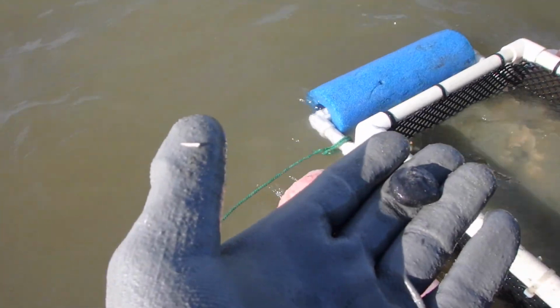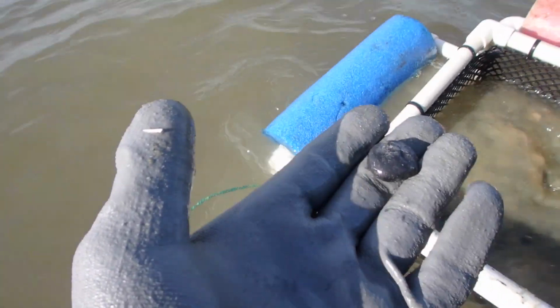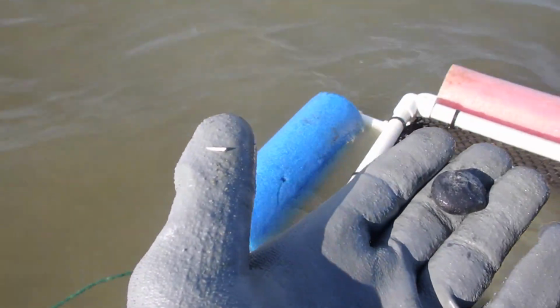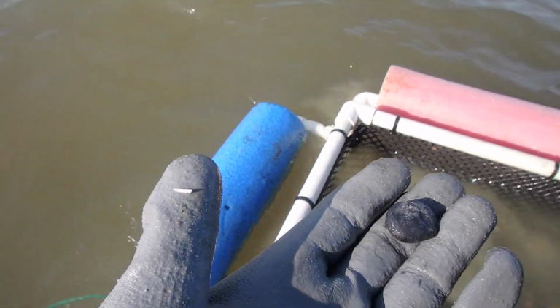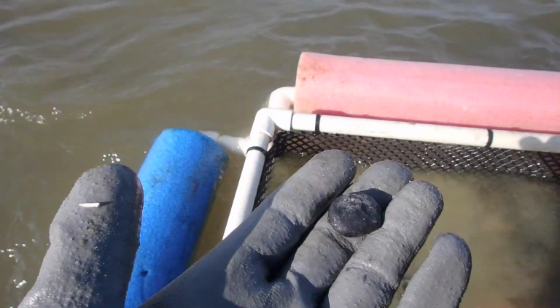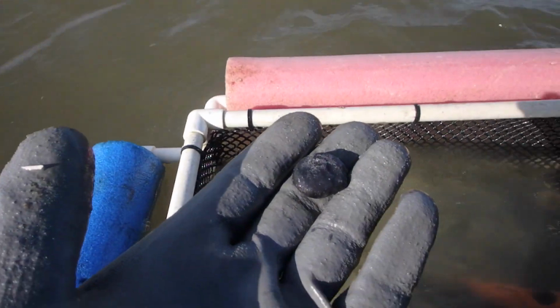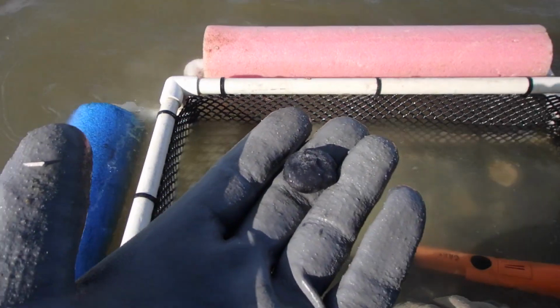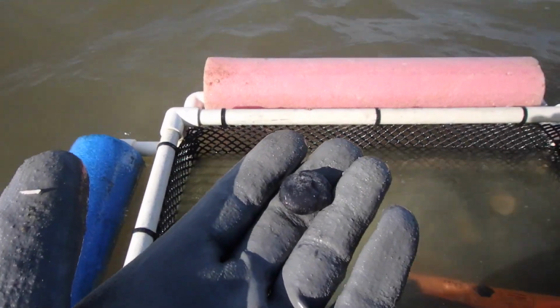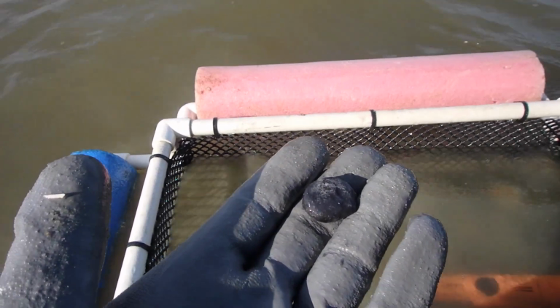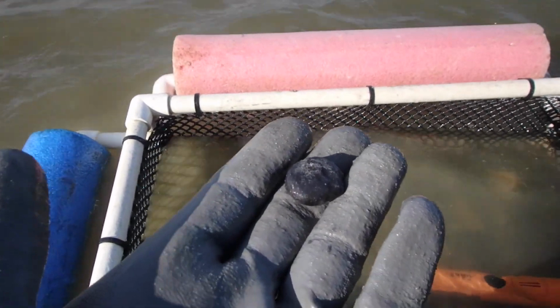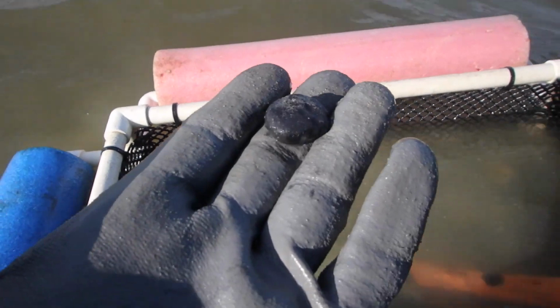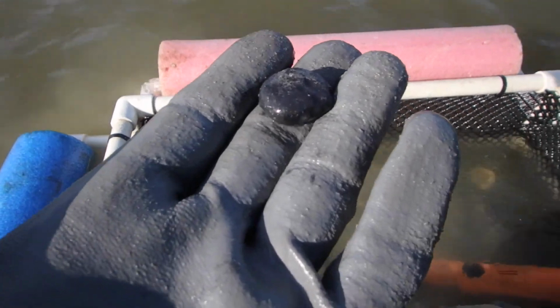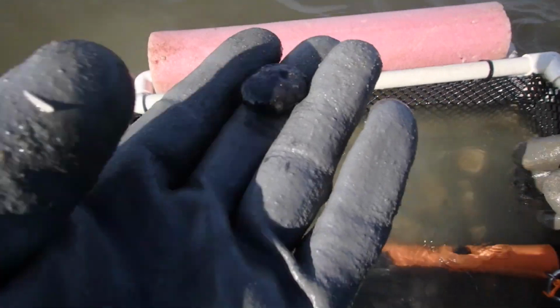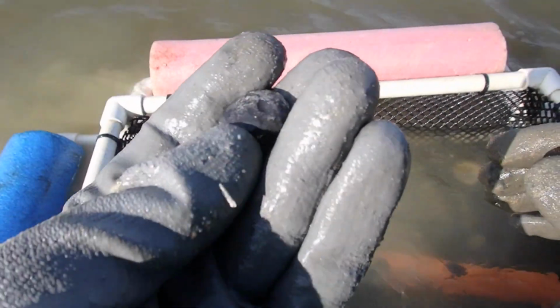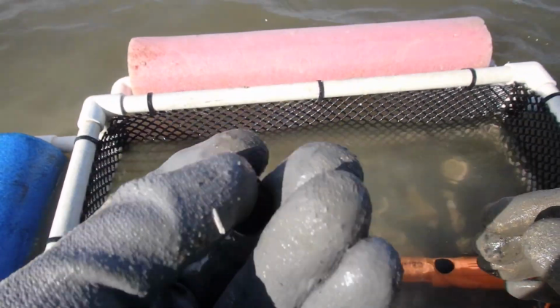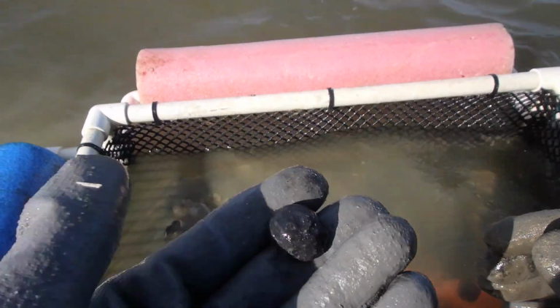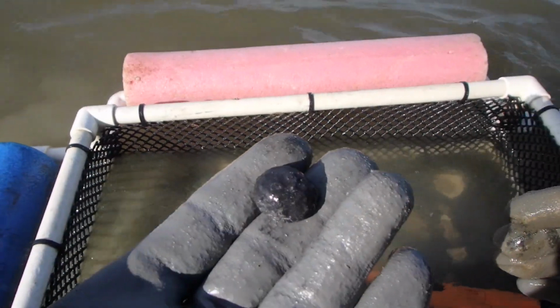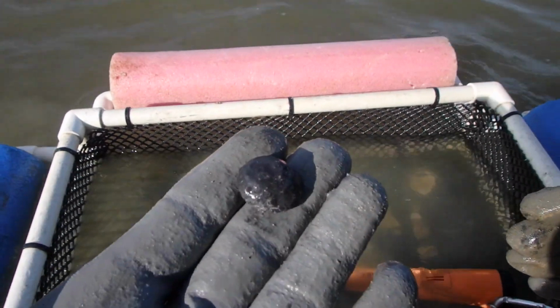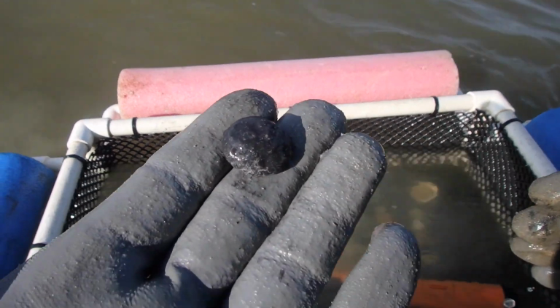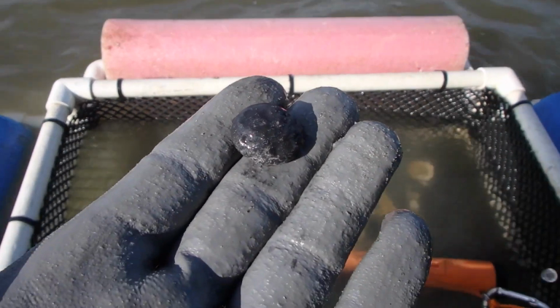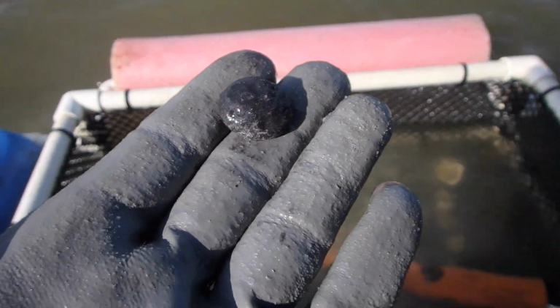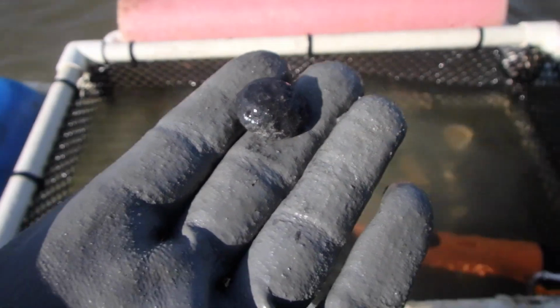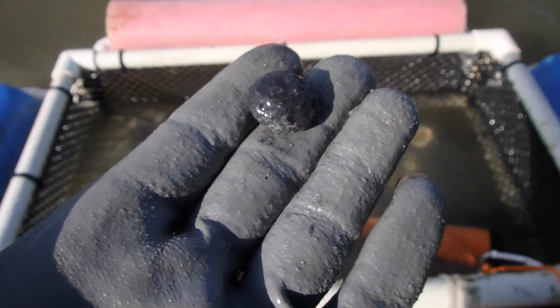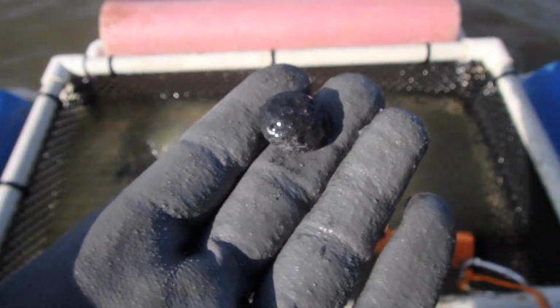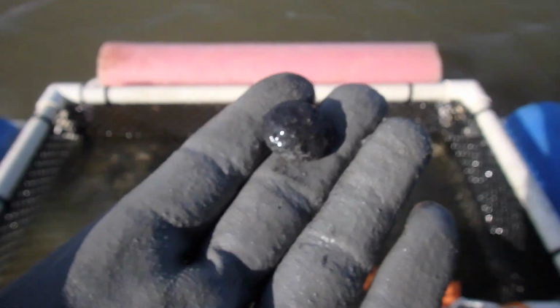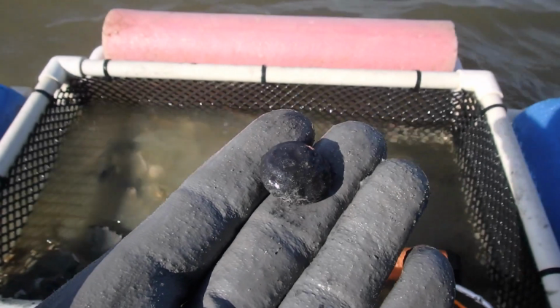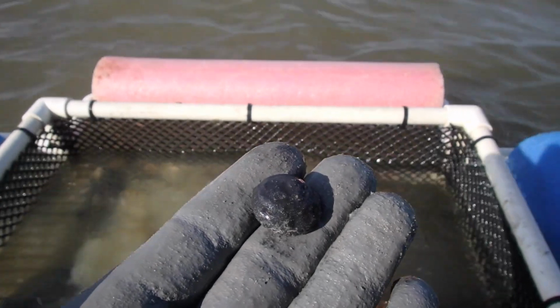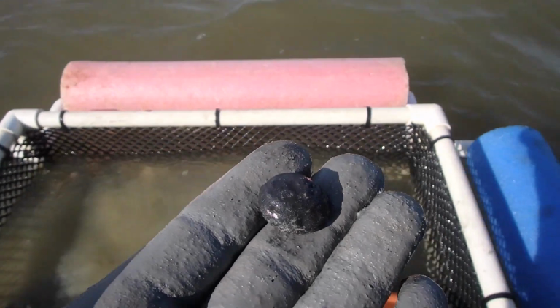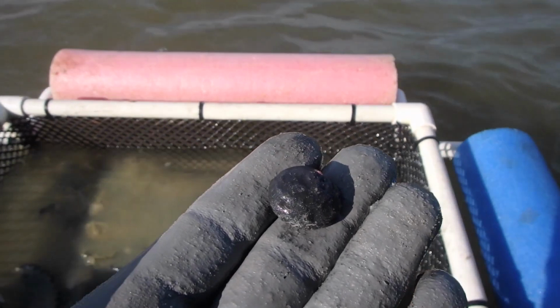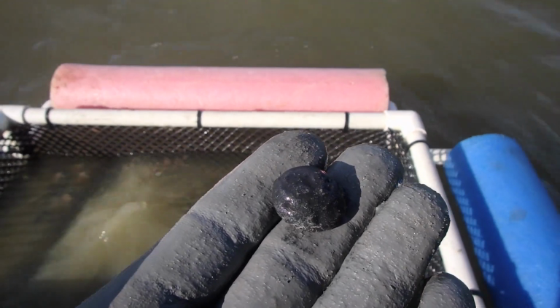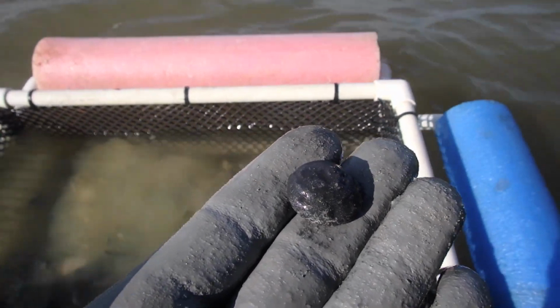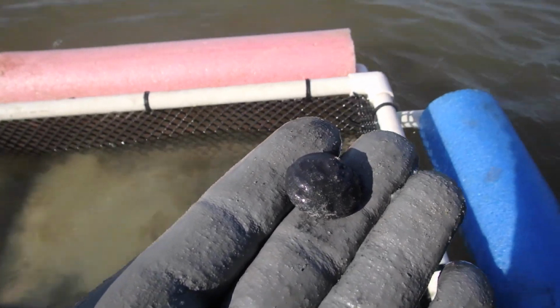We've got the first find of the day — first hit and first find. That's pretty cool. It's an old fired musket ball. We'll take that. Hopefully many more to come today.